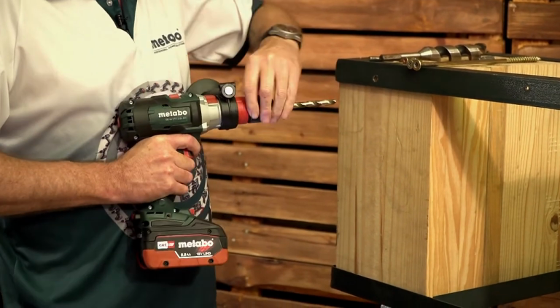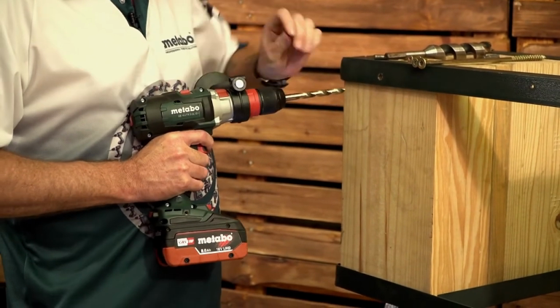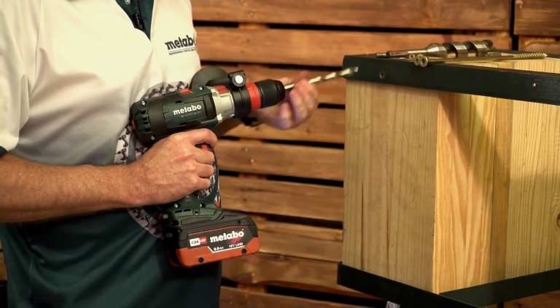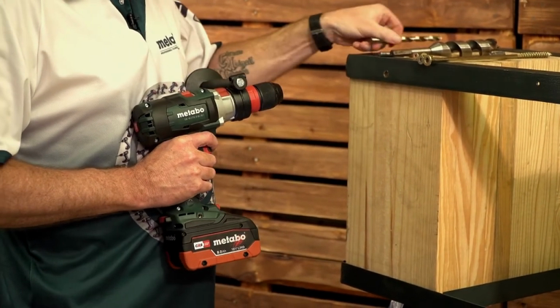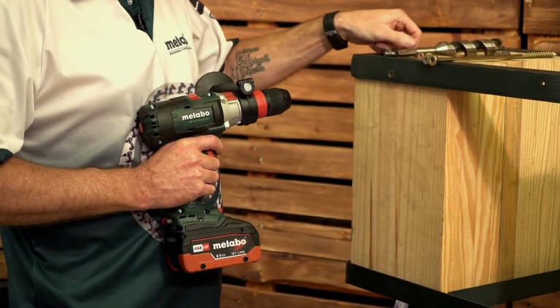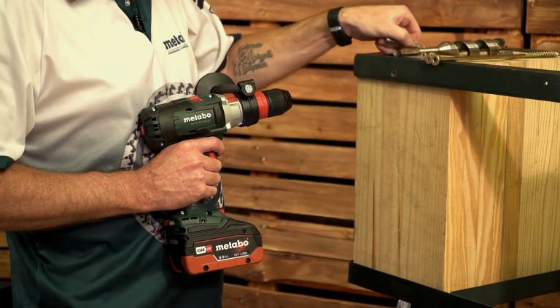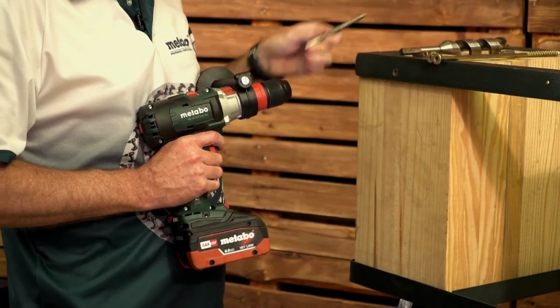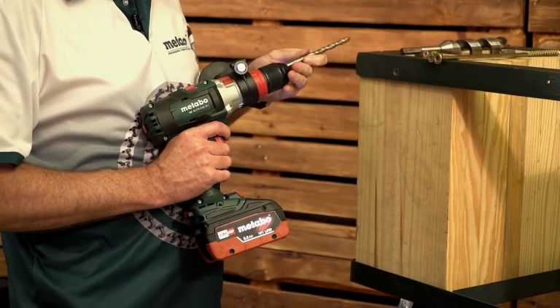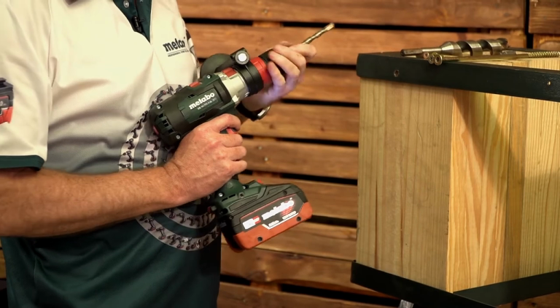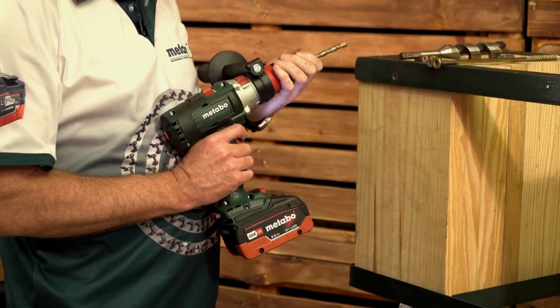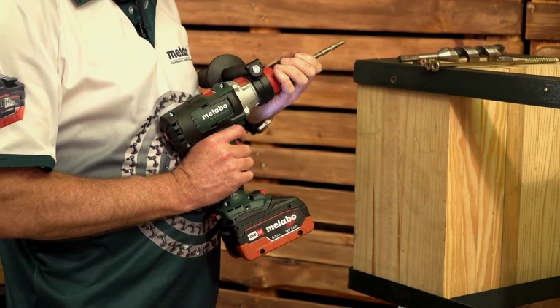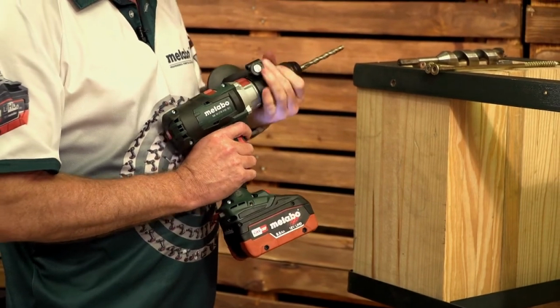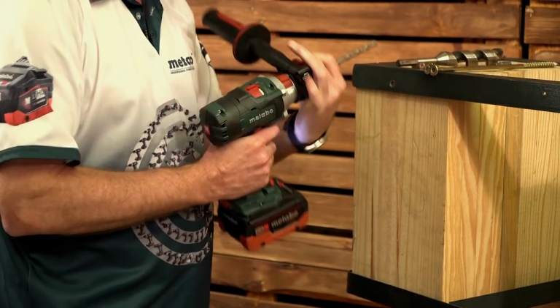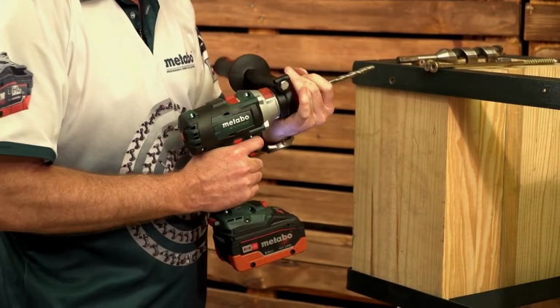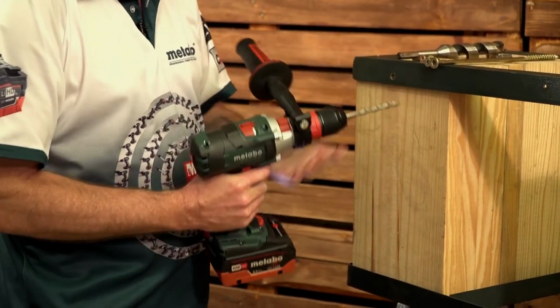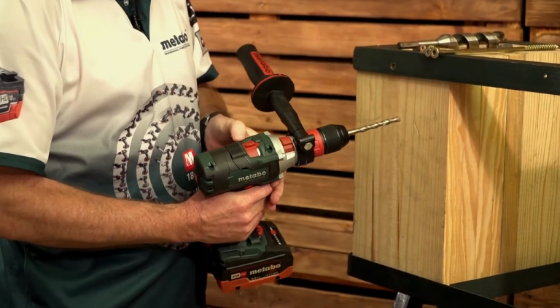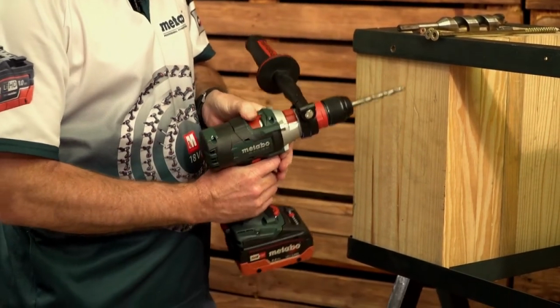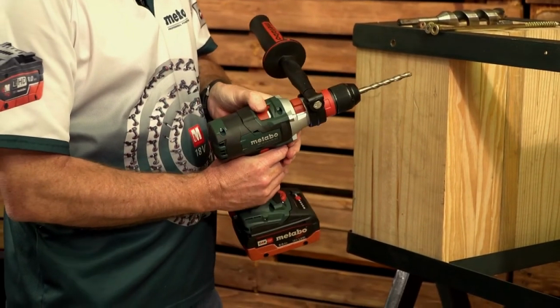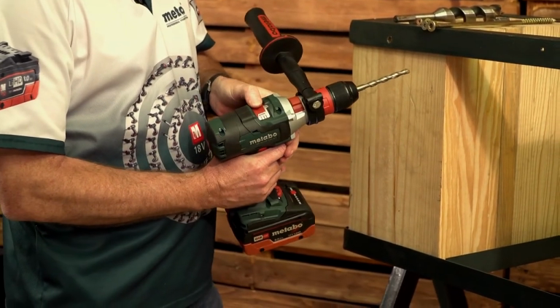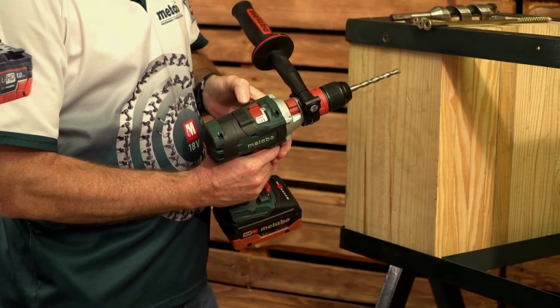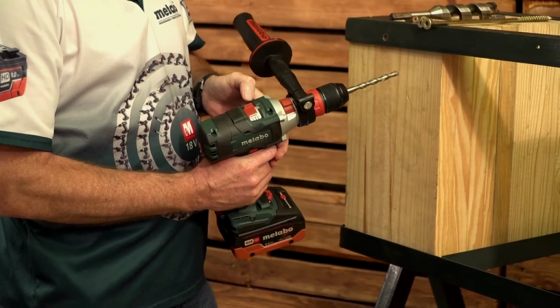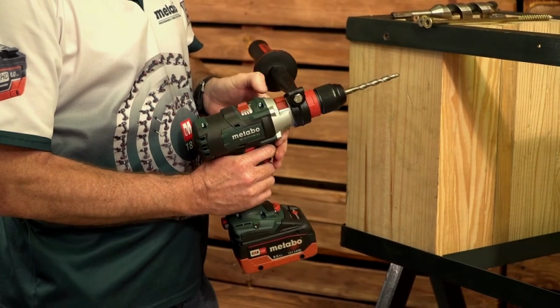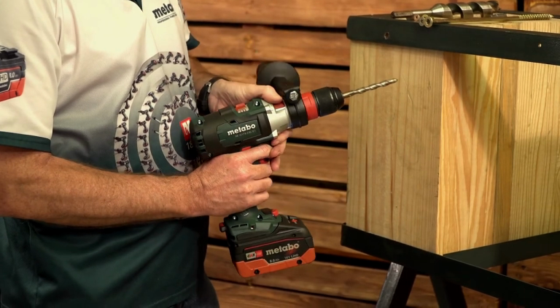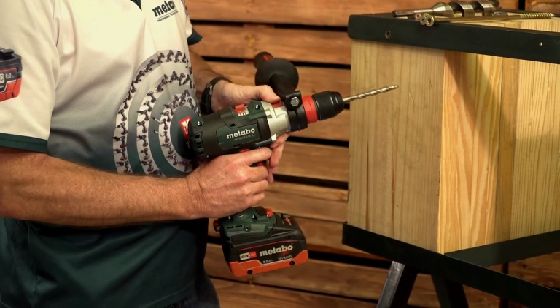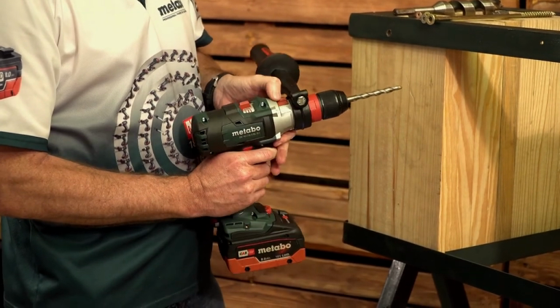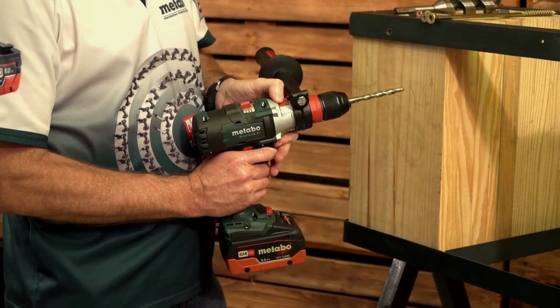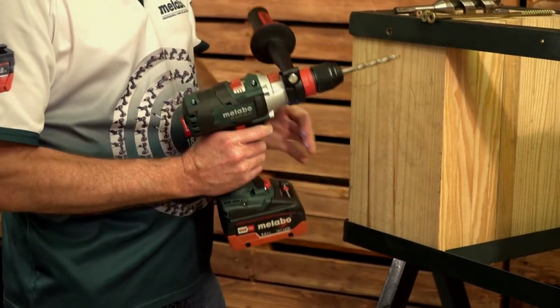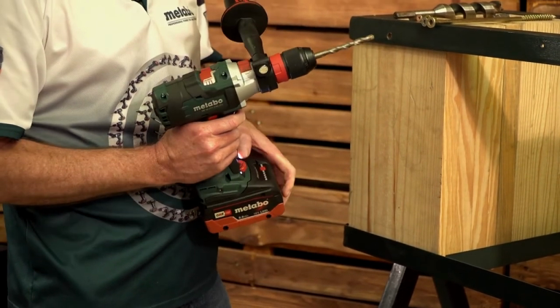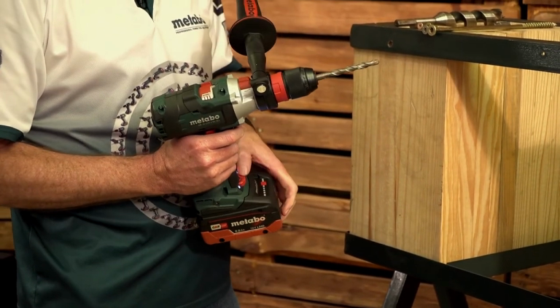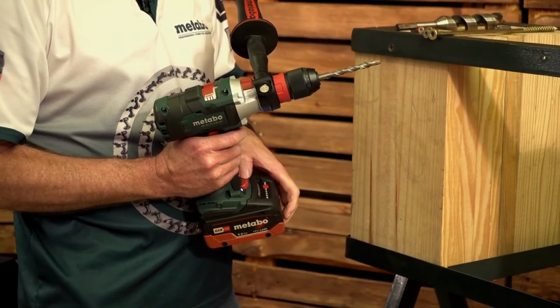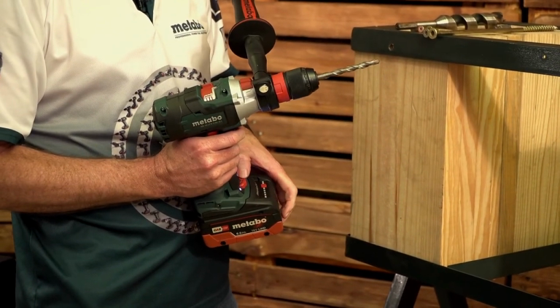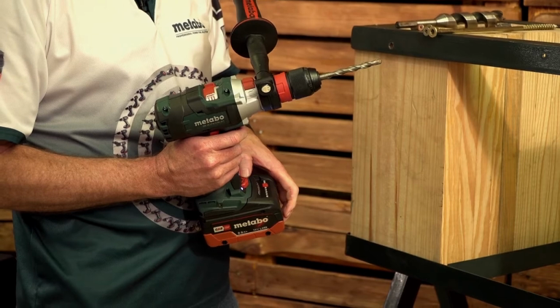Next we're going to go for the 10 mm masonry bit. Our settings: we switch to third gear, higher speed, over here to hammer function, and we leave it in drill function over here.